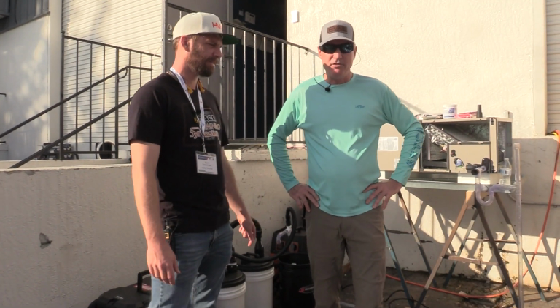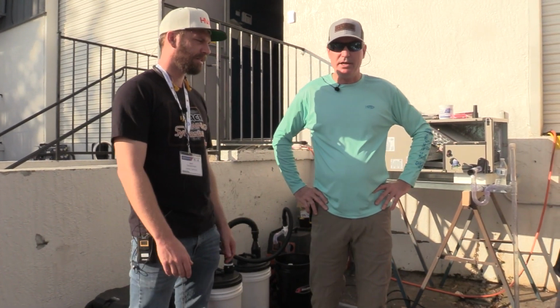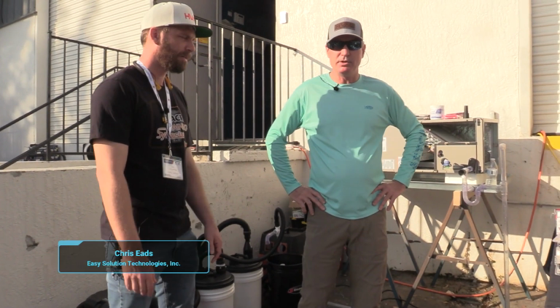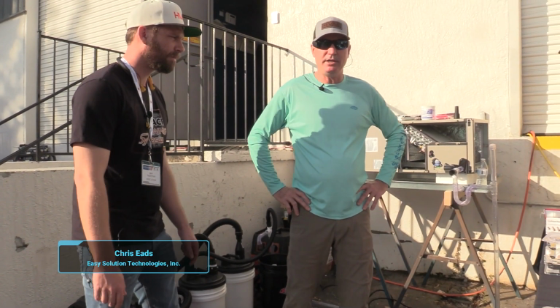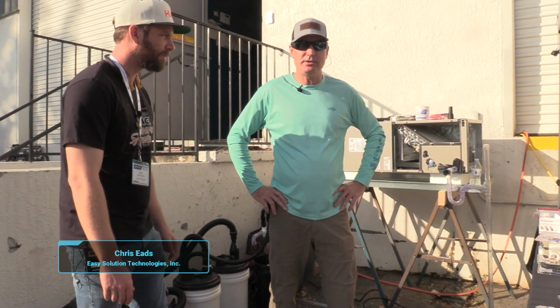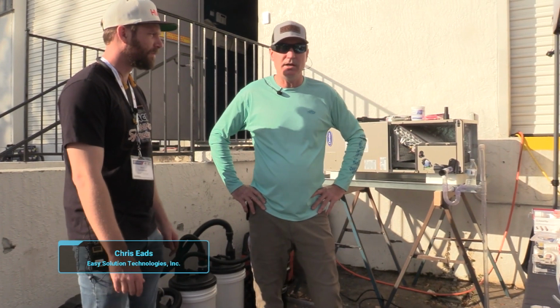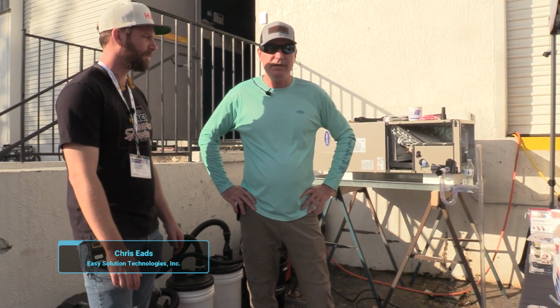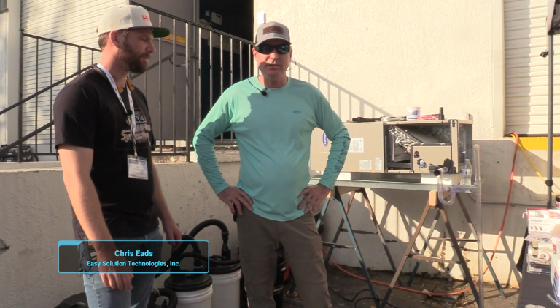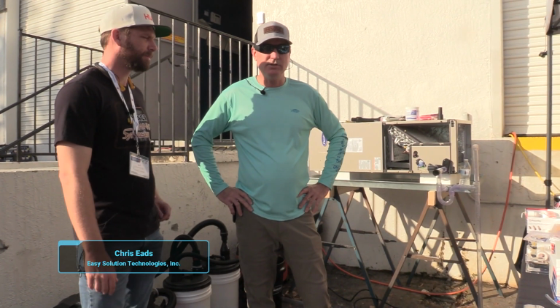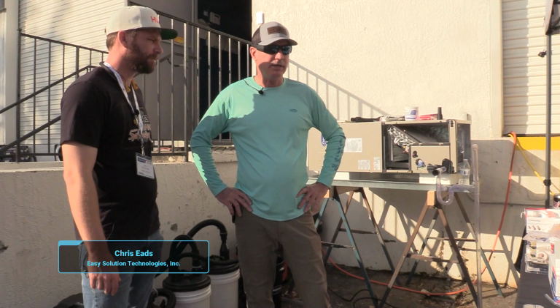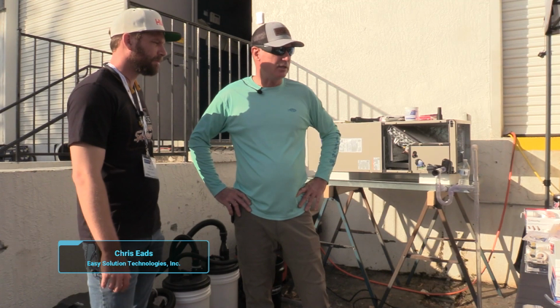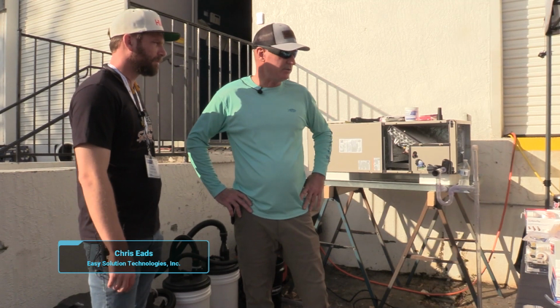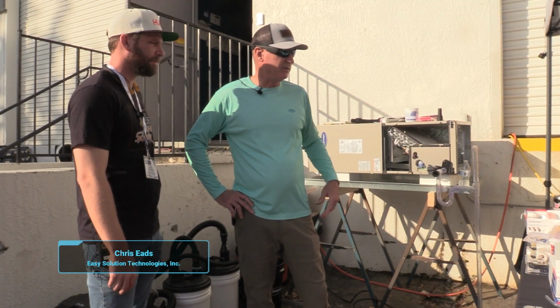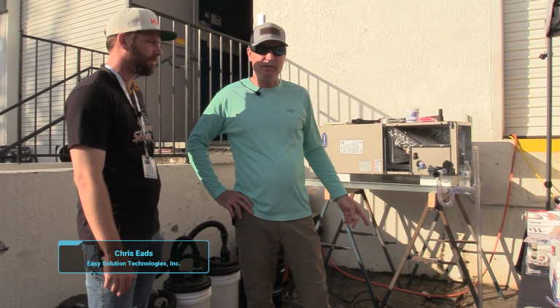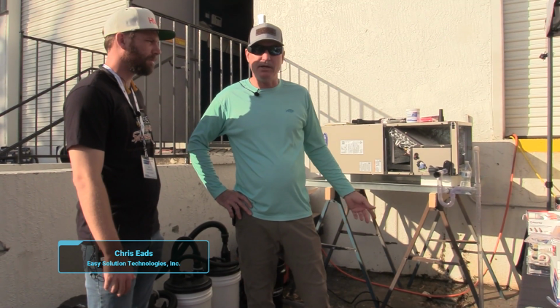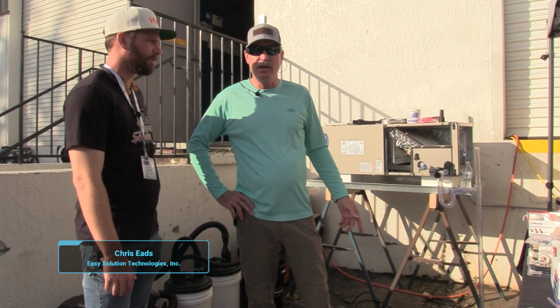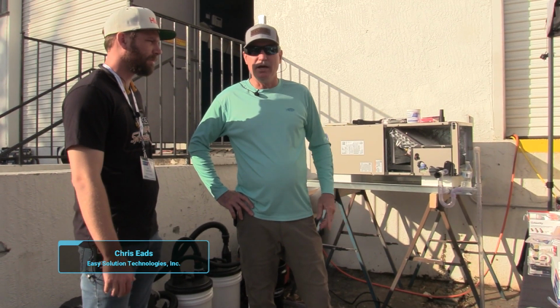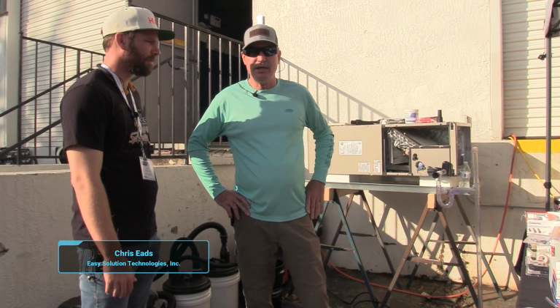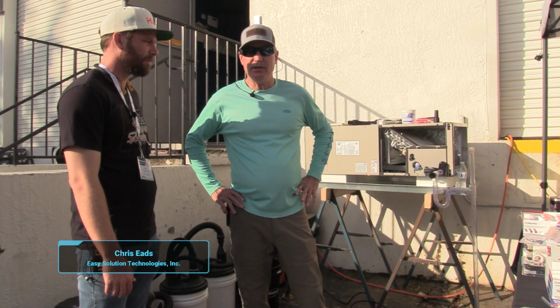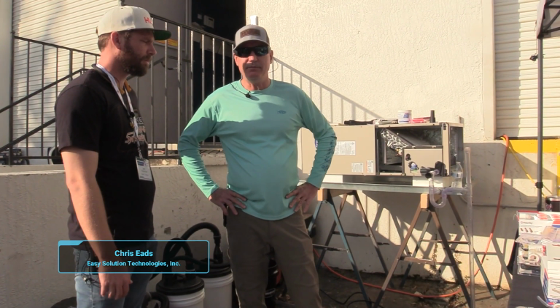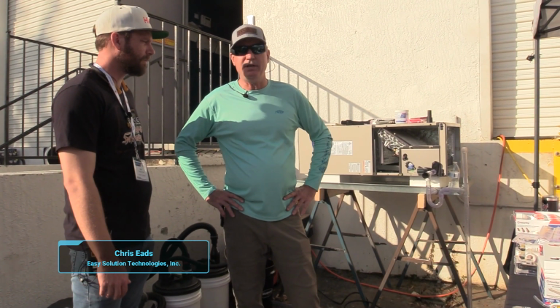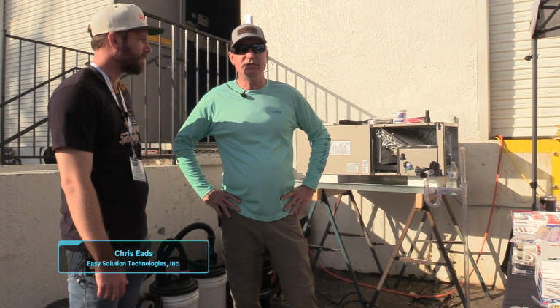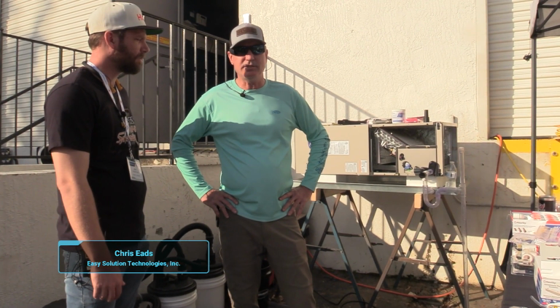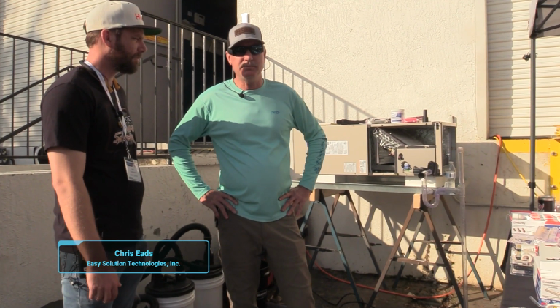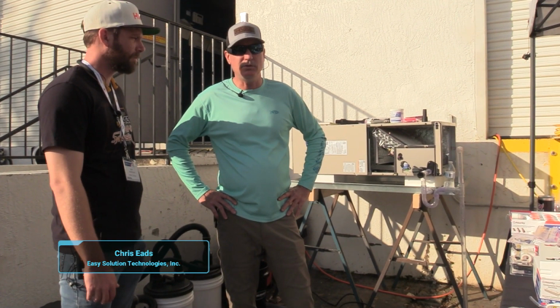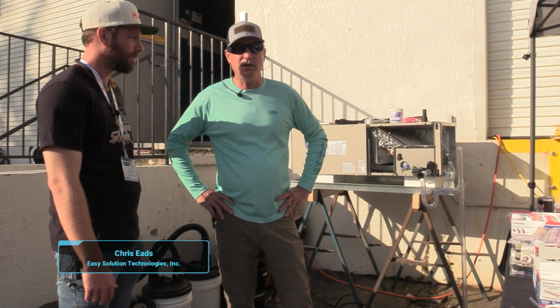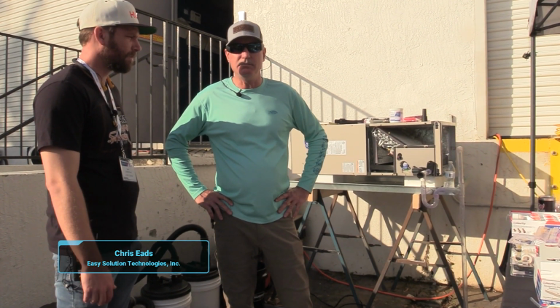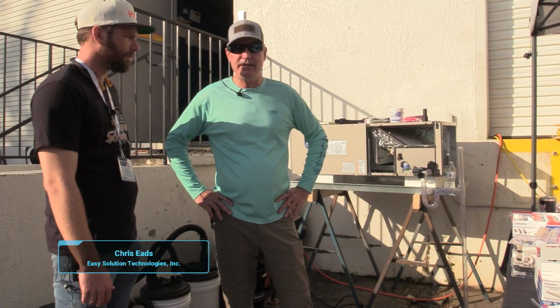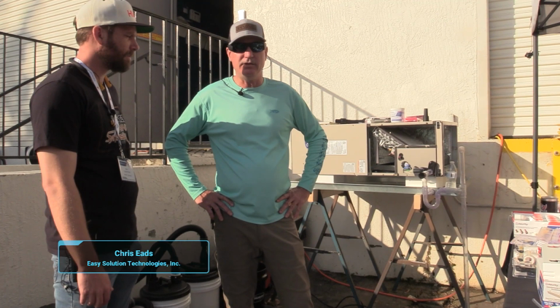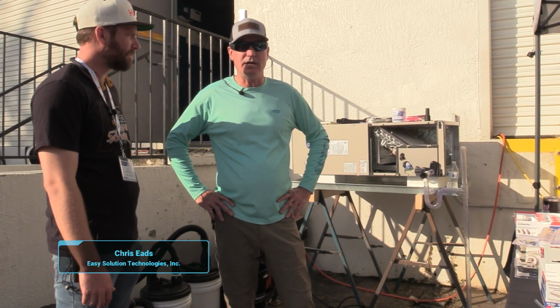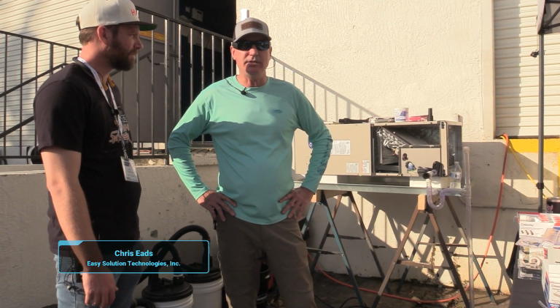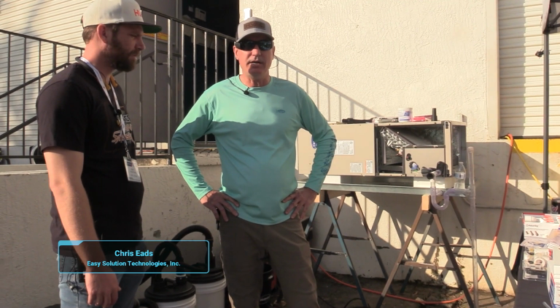Hey everybody, I'm Chris Eads with Easy Solution Technologies. We've developed a T and a fitting system to maintain your condensate drains.